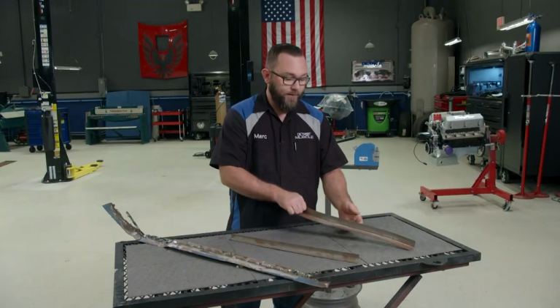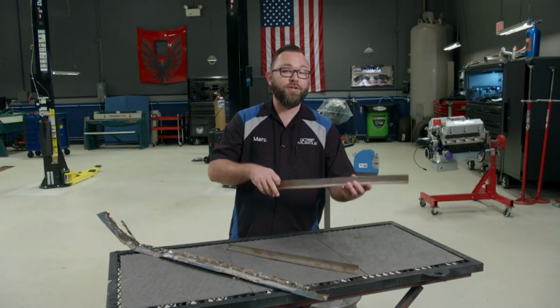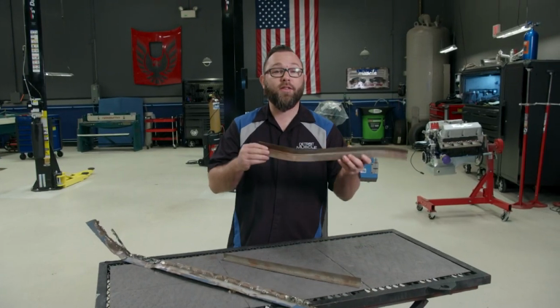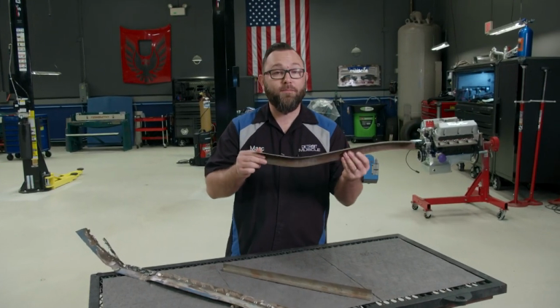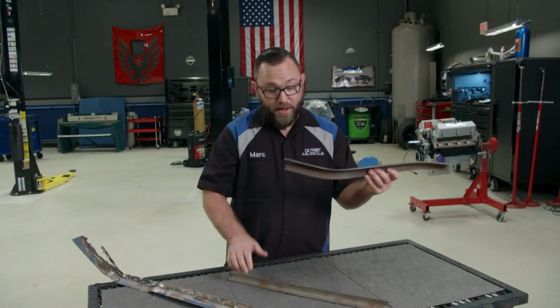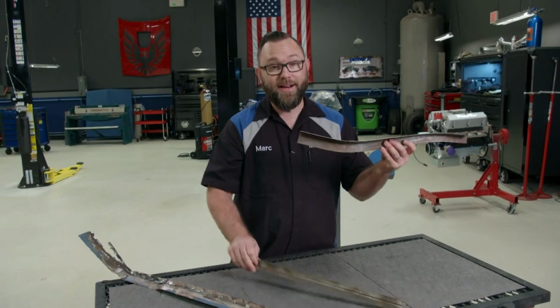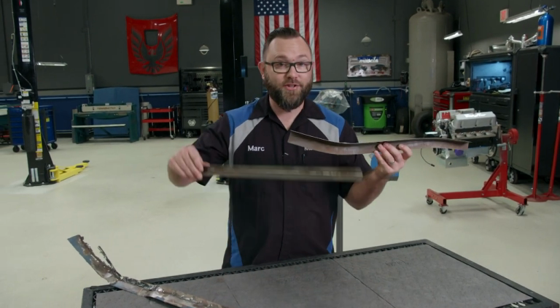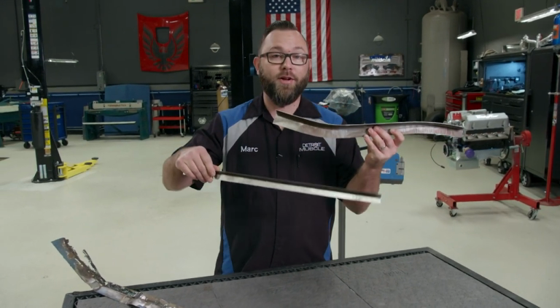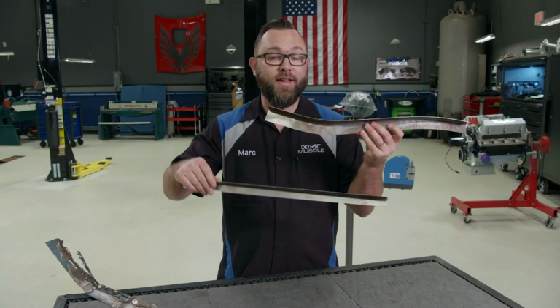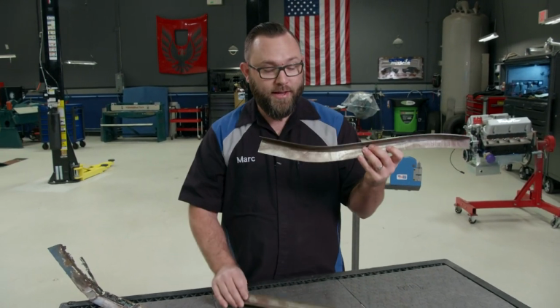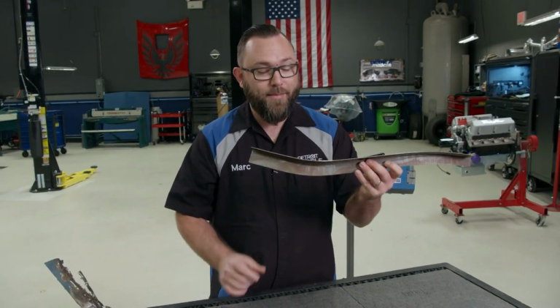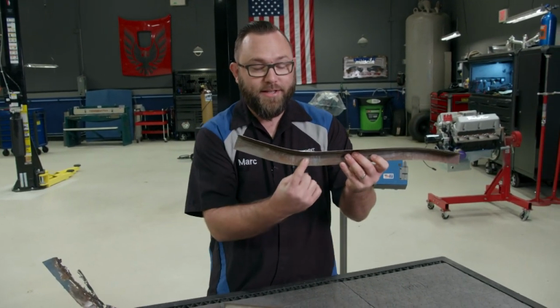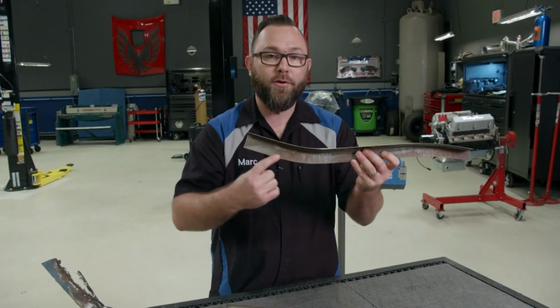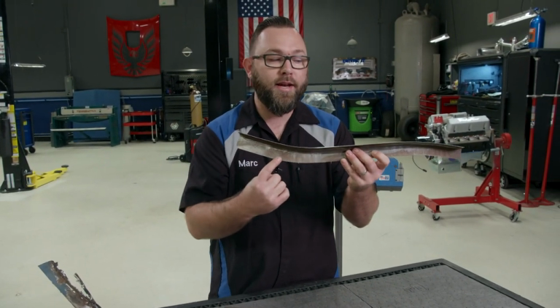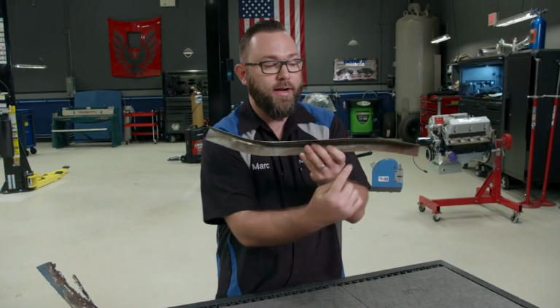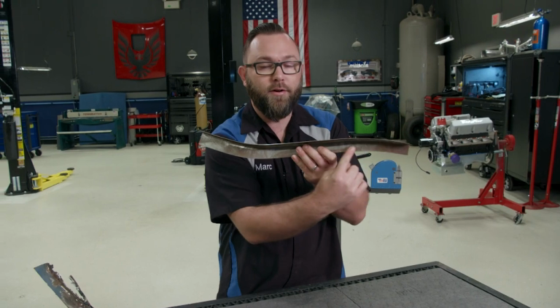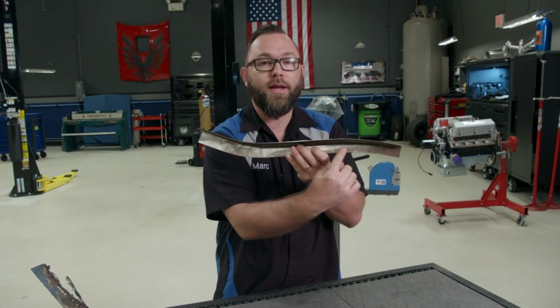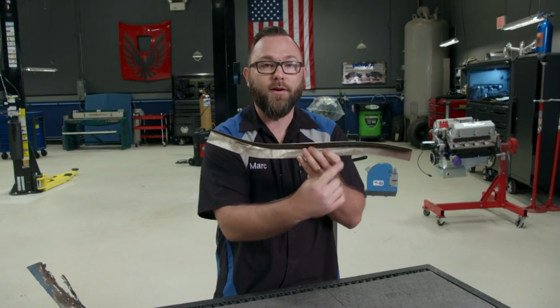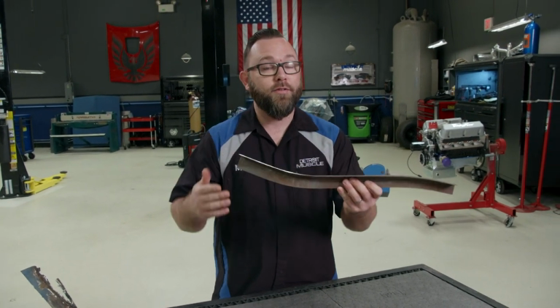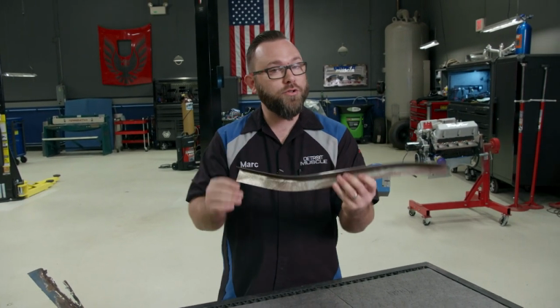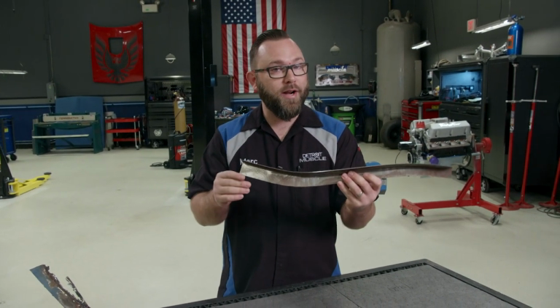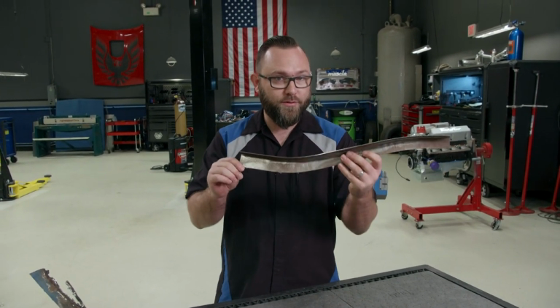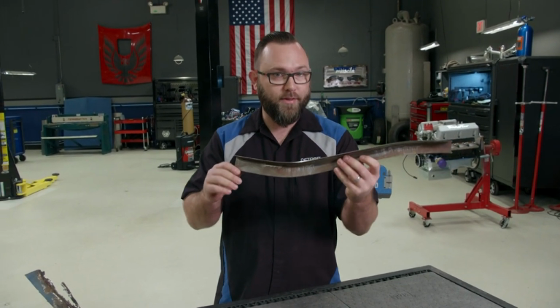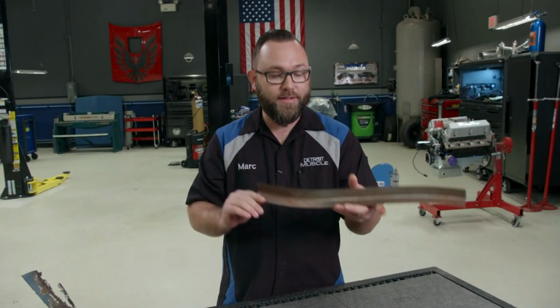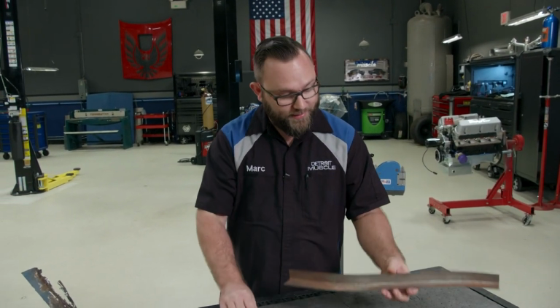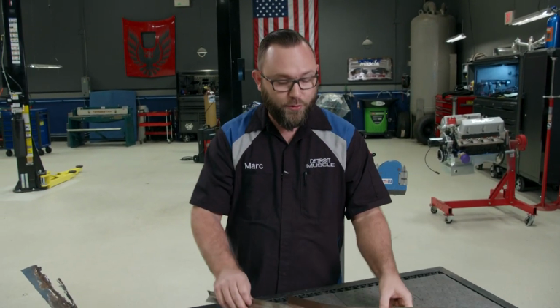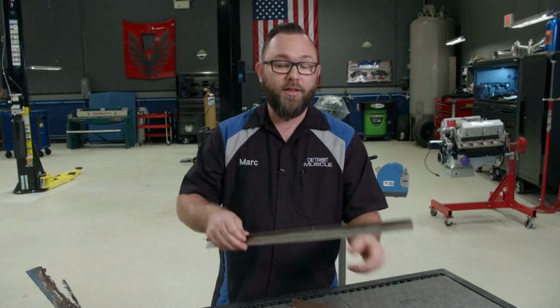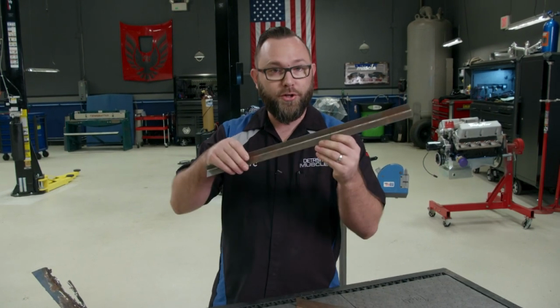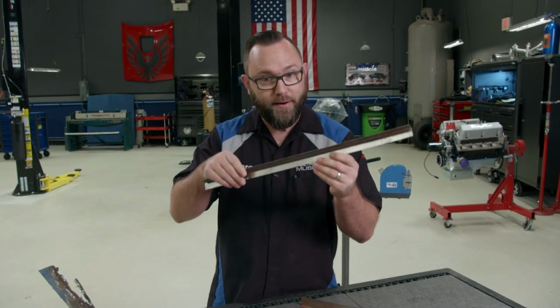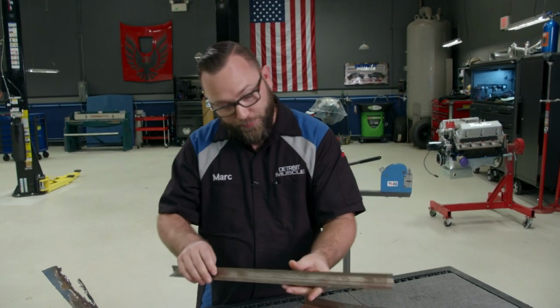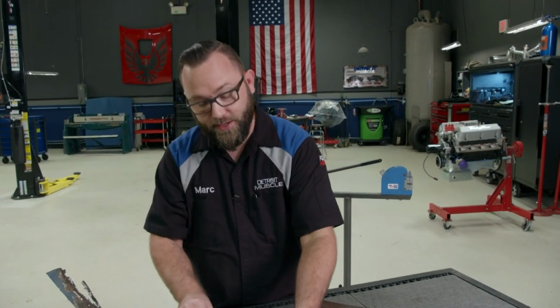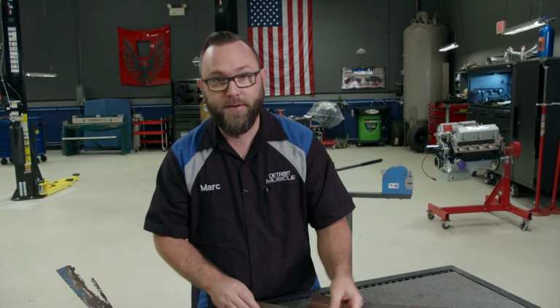I've got this piece right here that I've already made and modified — it actually started out much like this, but I made an exterior bend here and an interior bend here. There's a special tool that I use to make this piece, and that's the same tool we're going to use to modify this piece to make it fit.